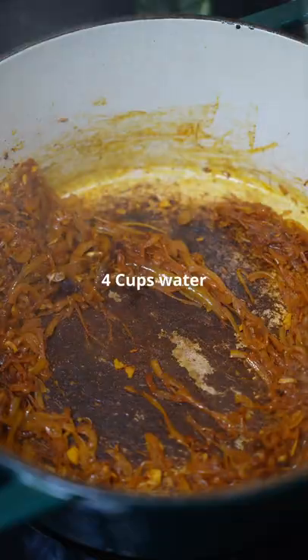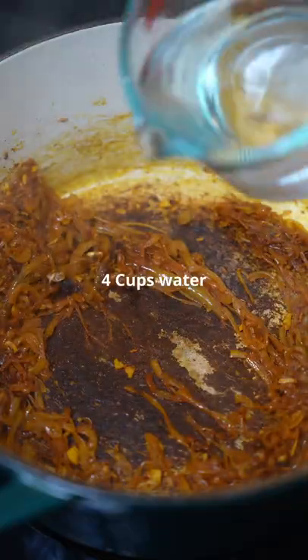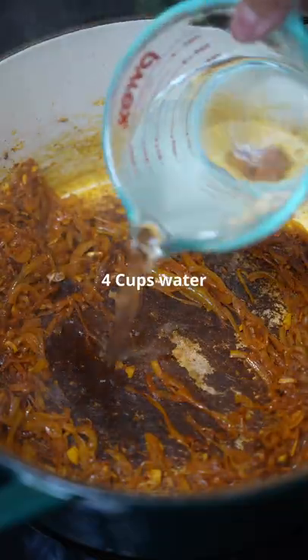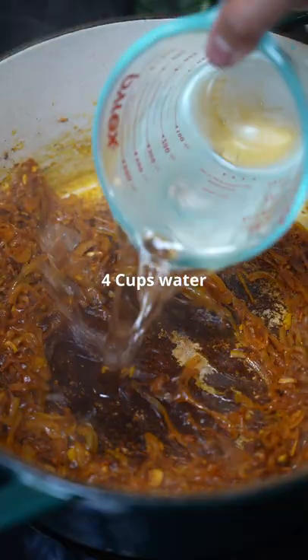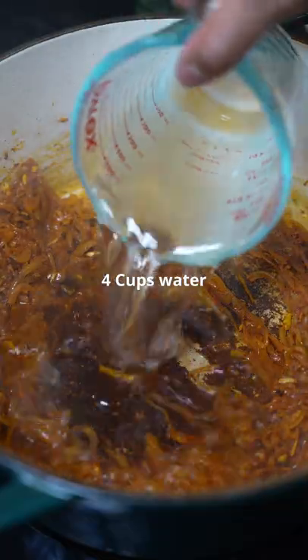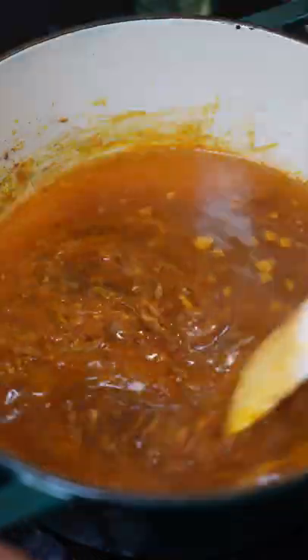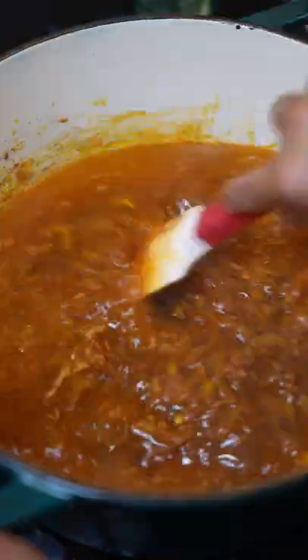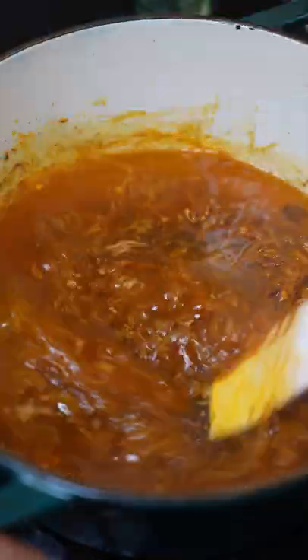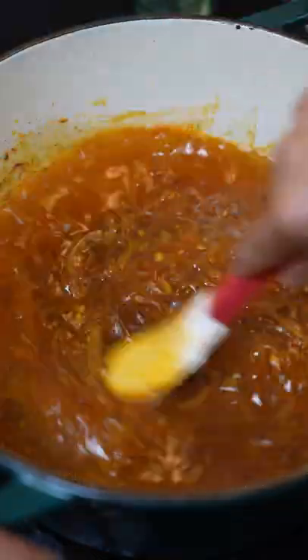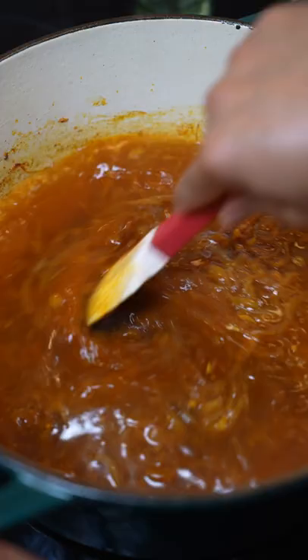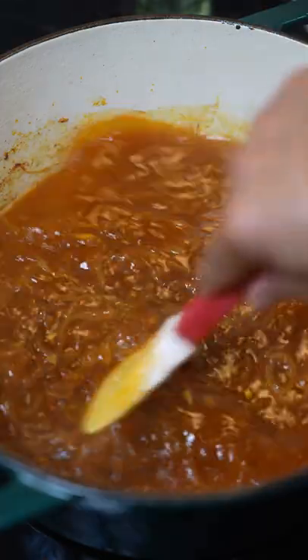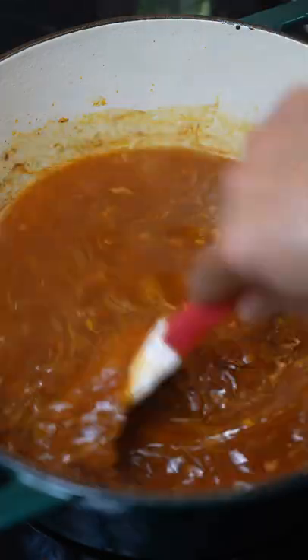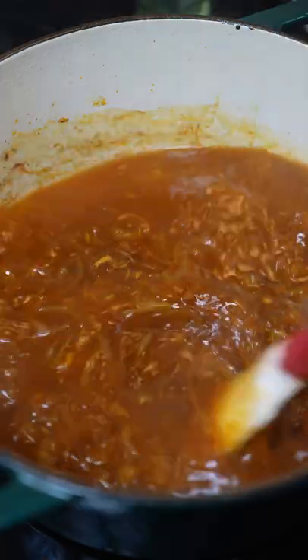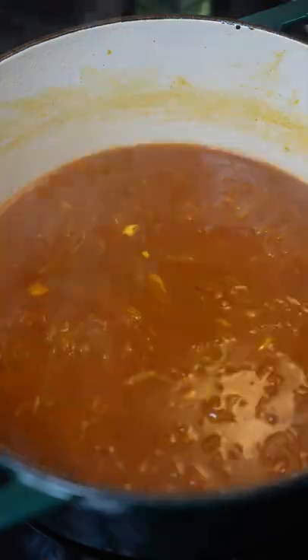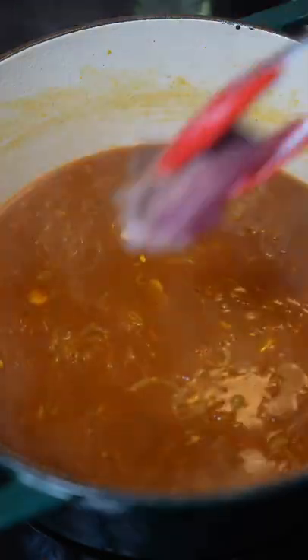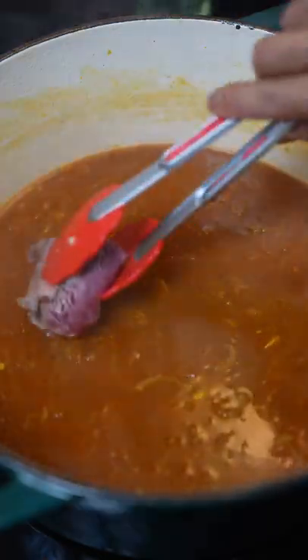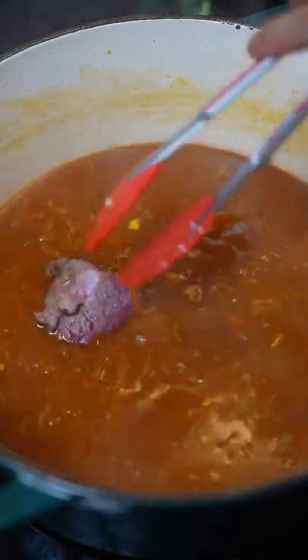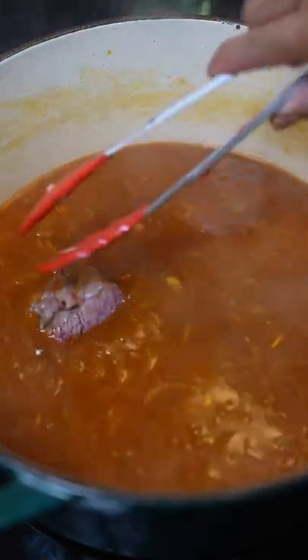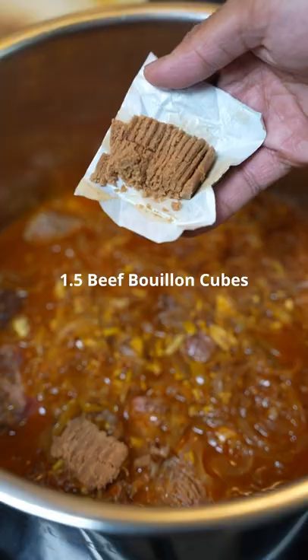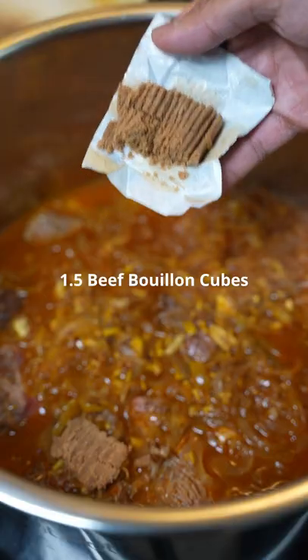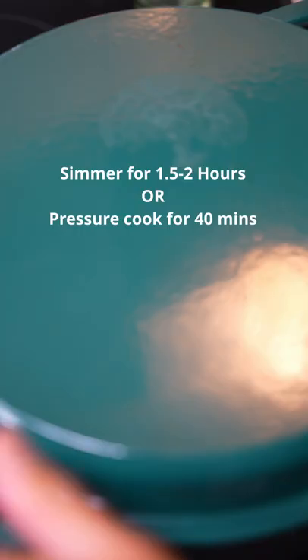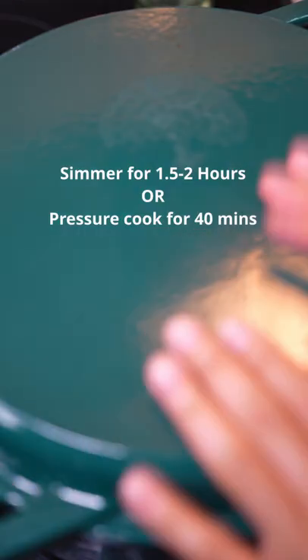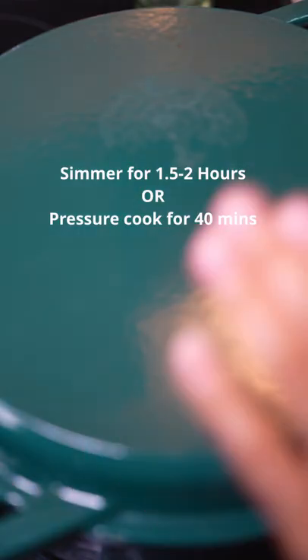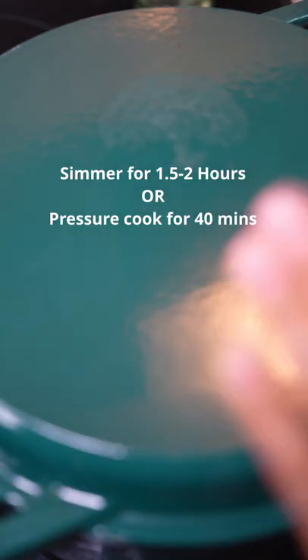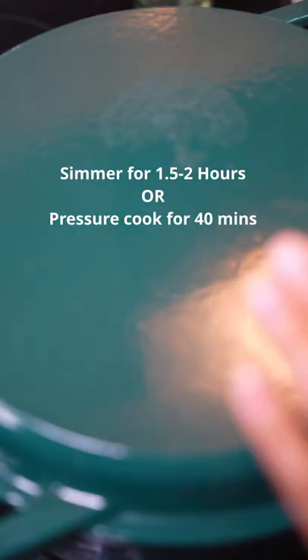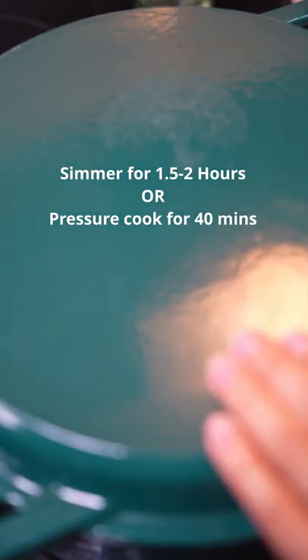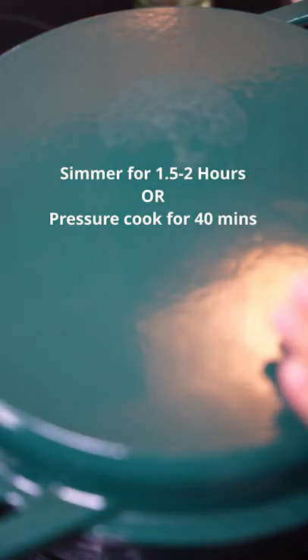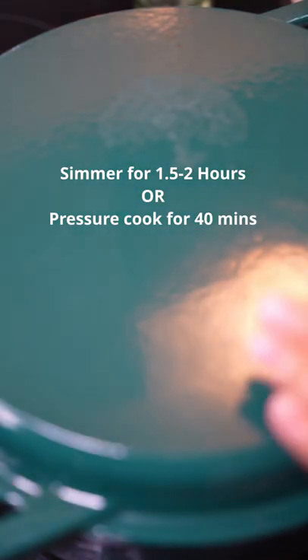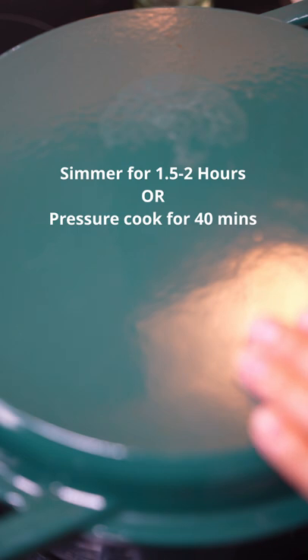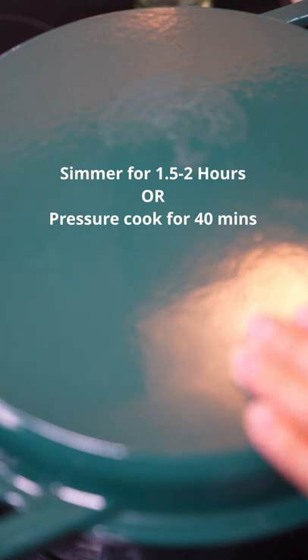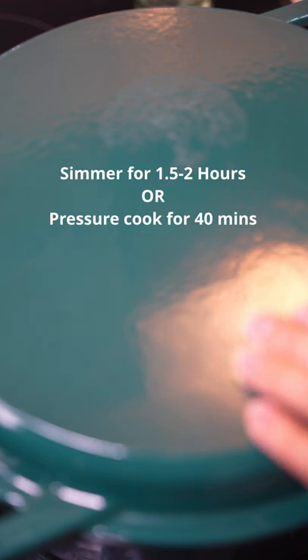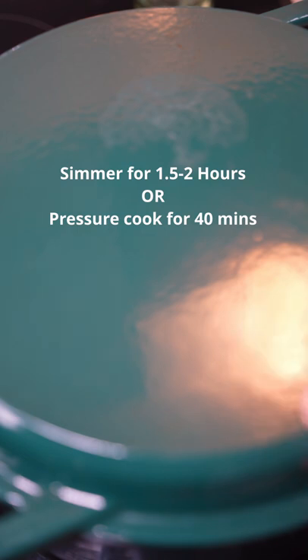Deglaze with water and scrape that pan — don't waste that flavor. We're going to add back the beef and bouillon. Cover this and let it simmer for at least an hour and a half, two hours.